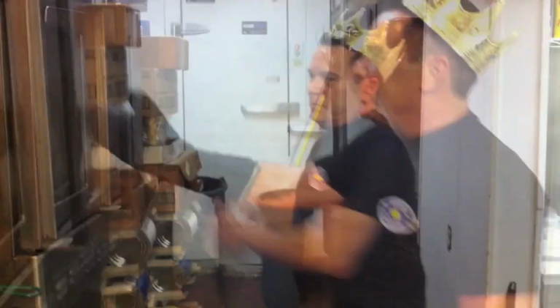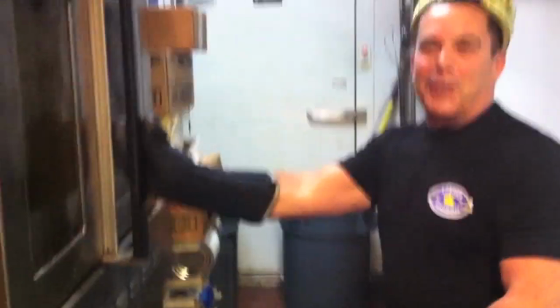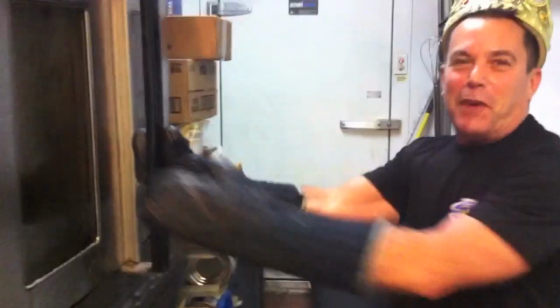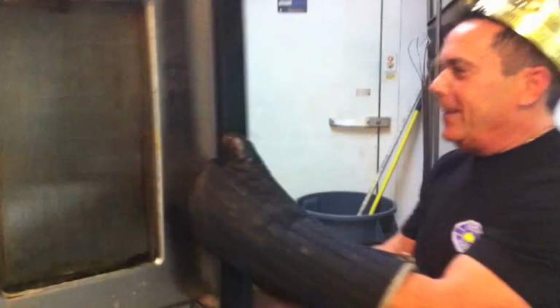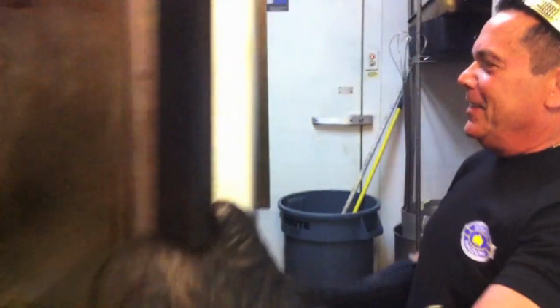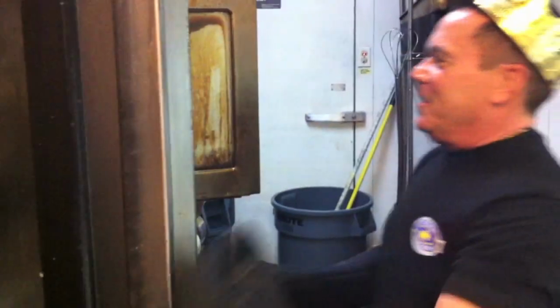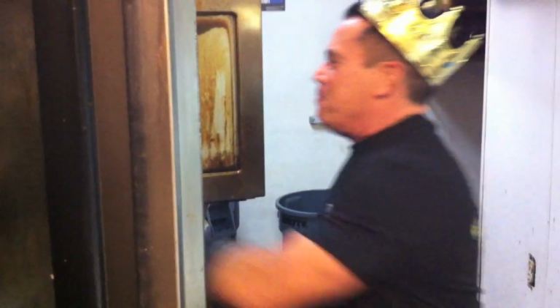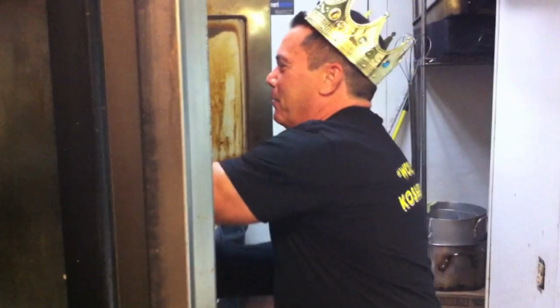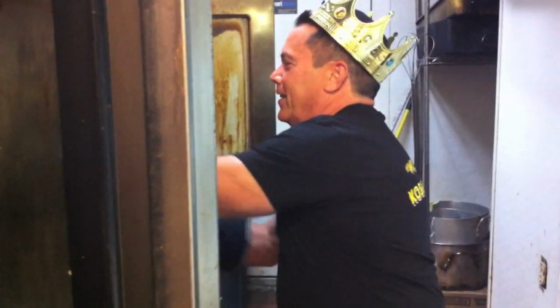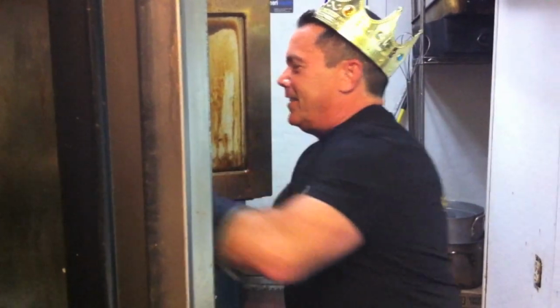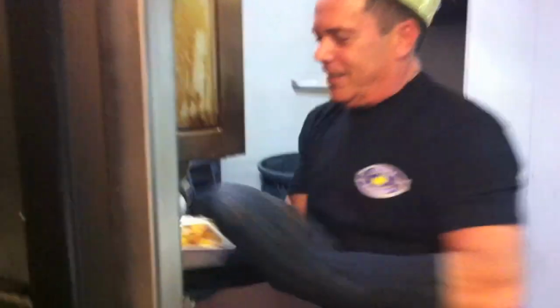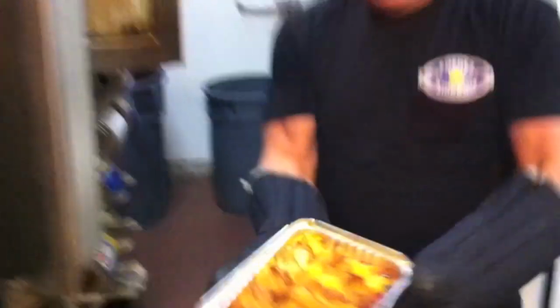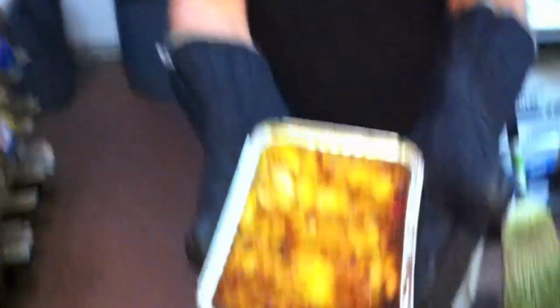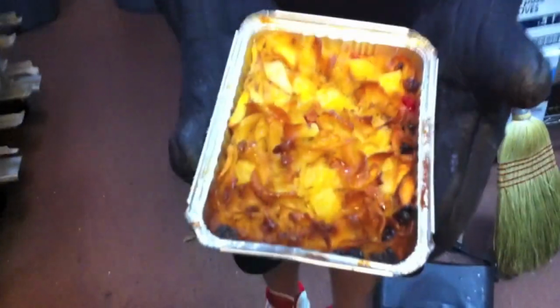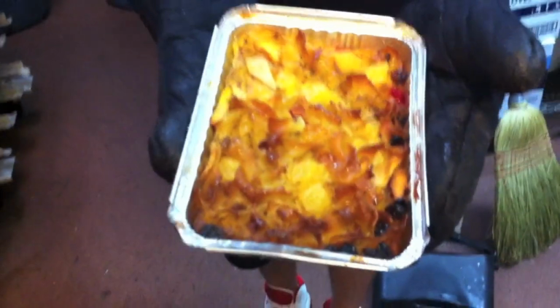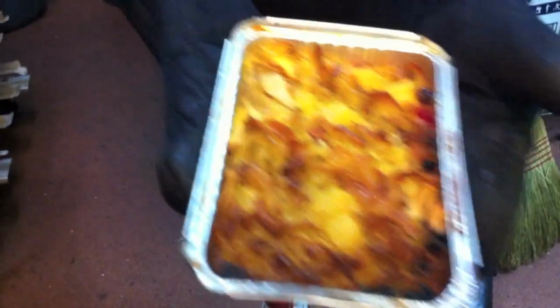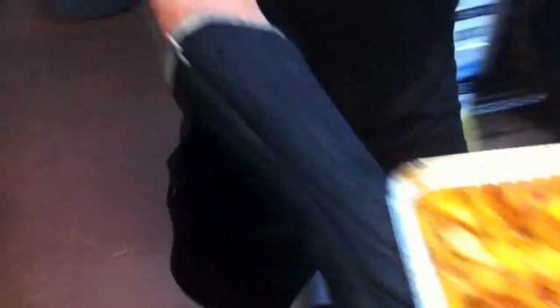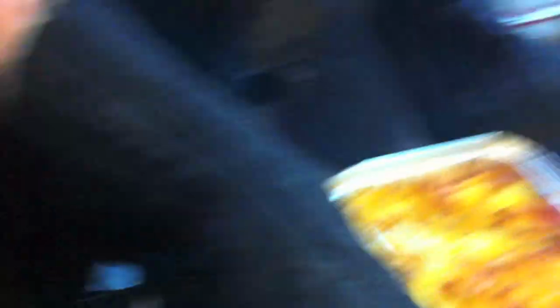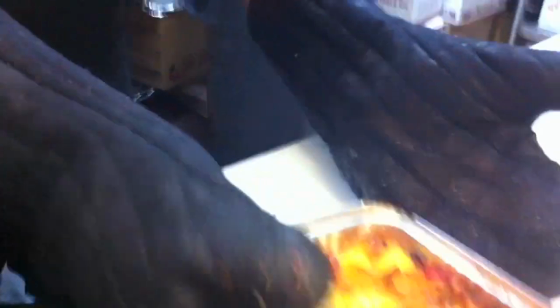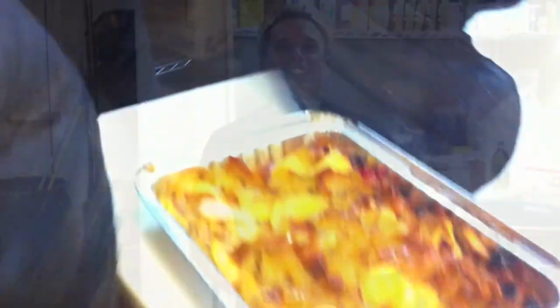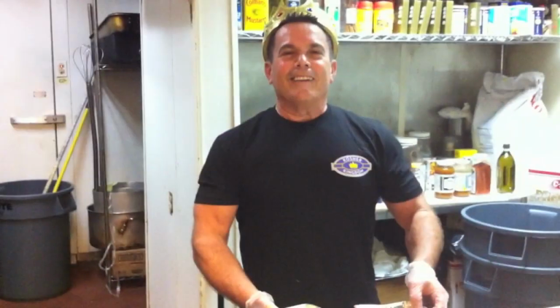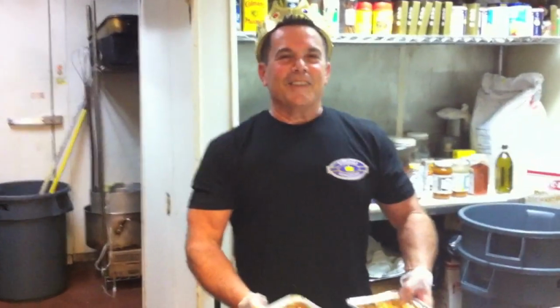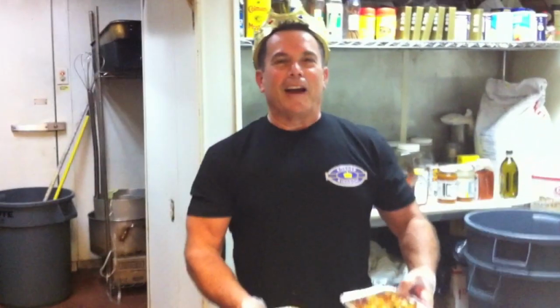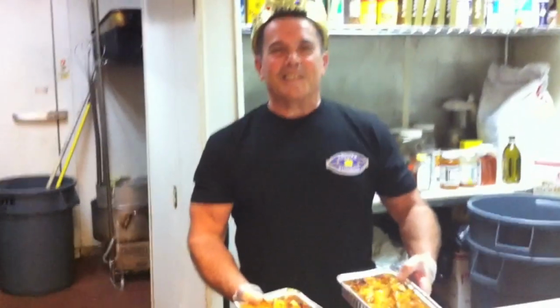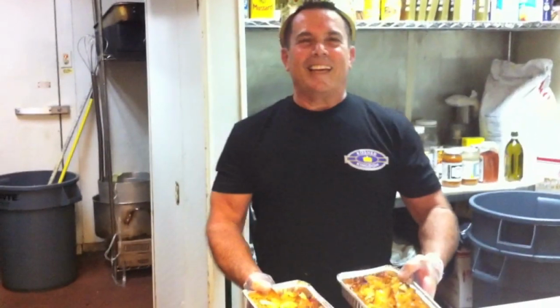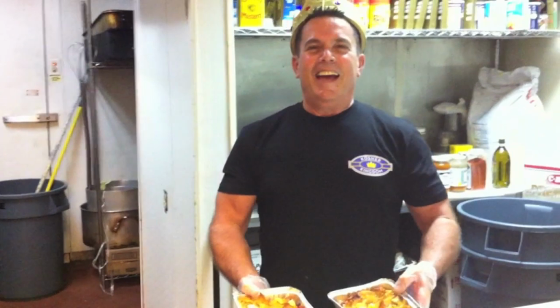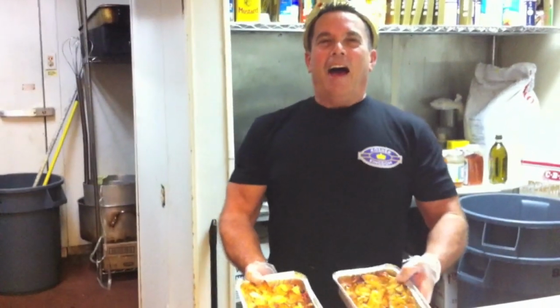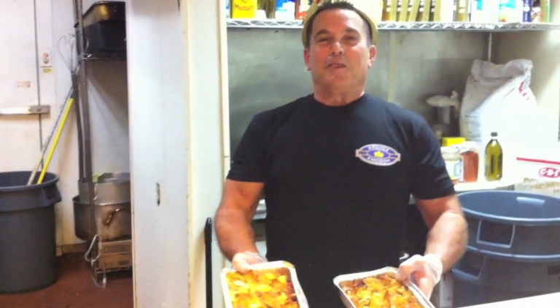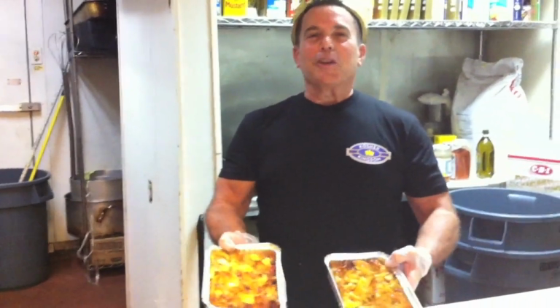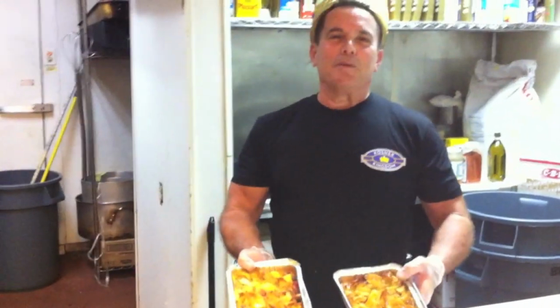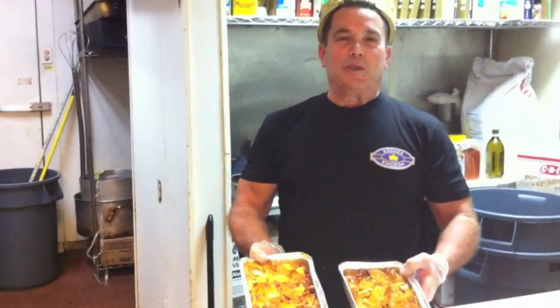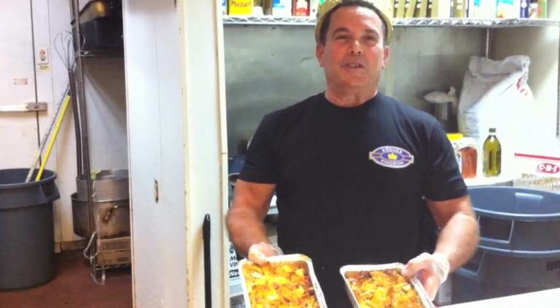Noodle kugel is ready! Look at that golden brown beautiful noodle kugel. Now let's go see what our customers think of Kosher Kingdom's noodle kugel.